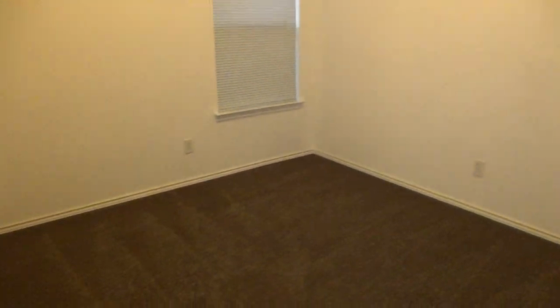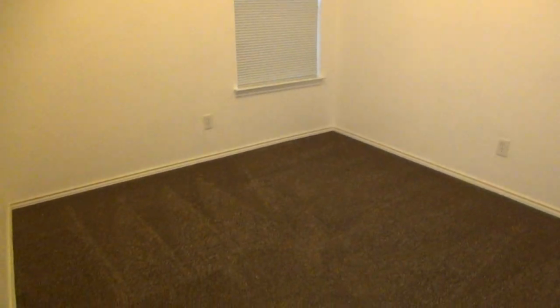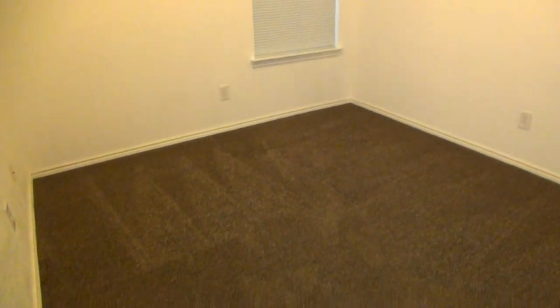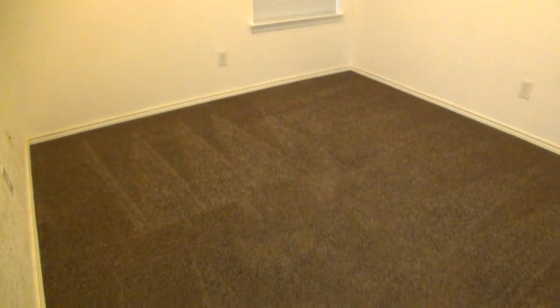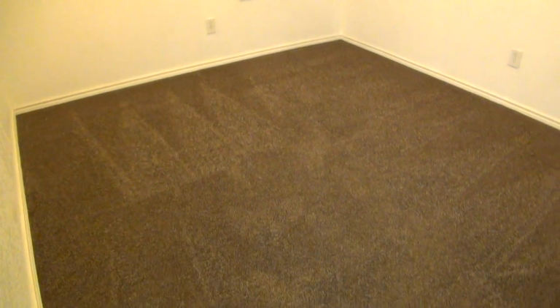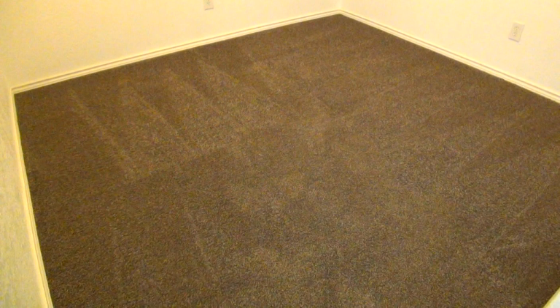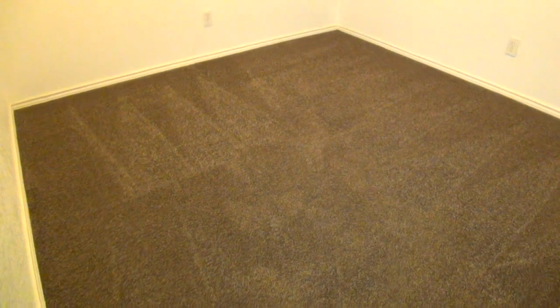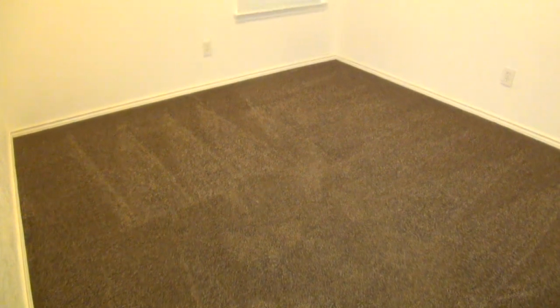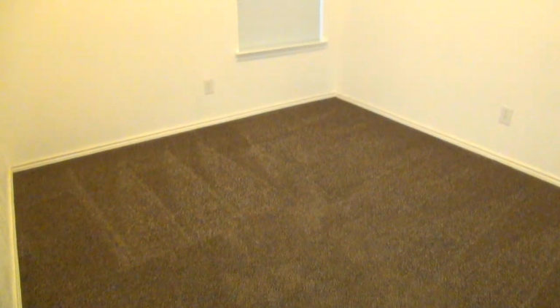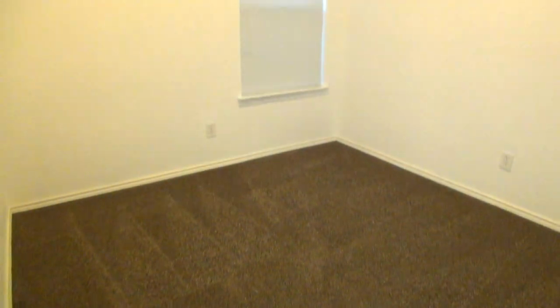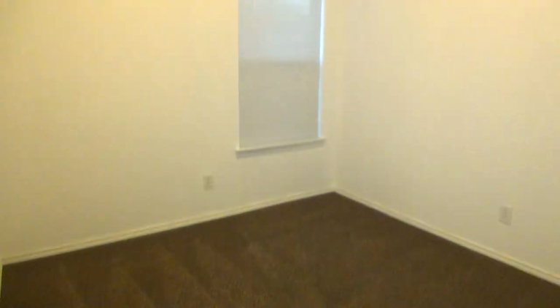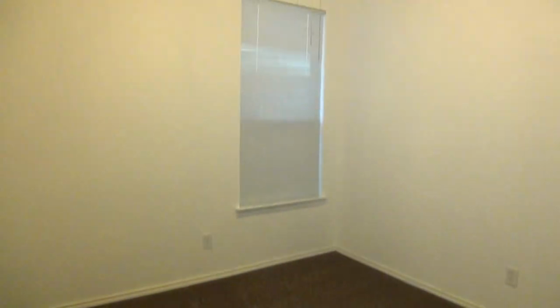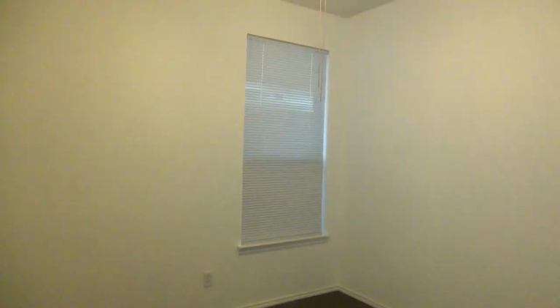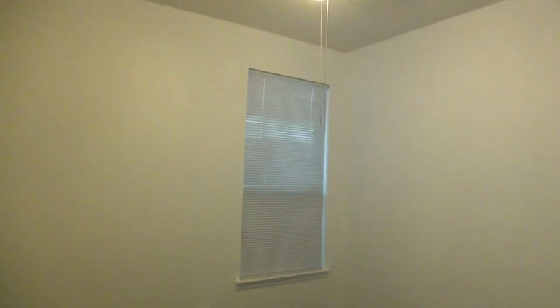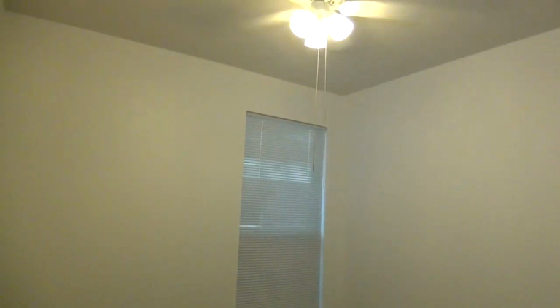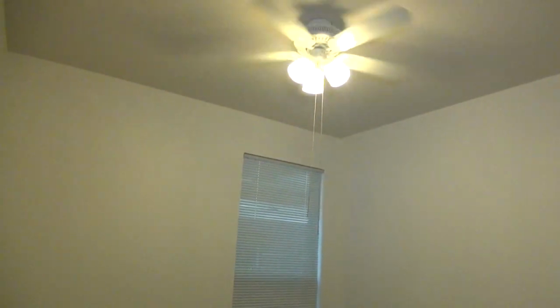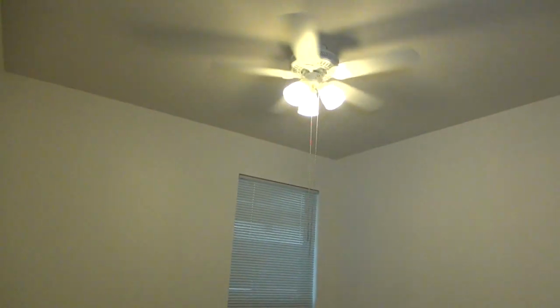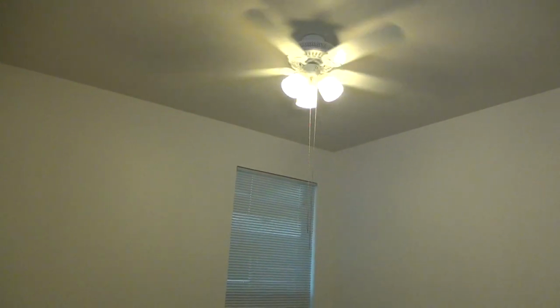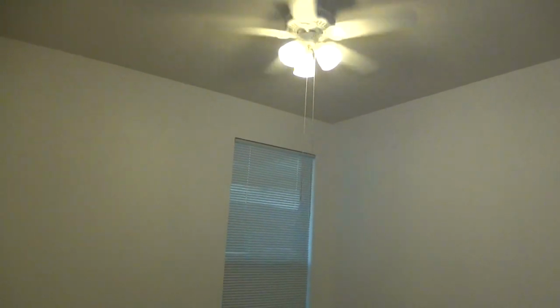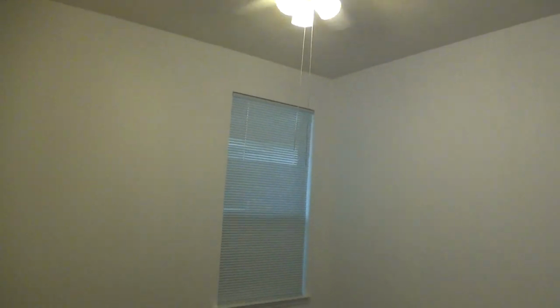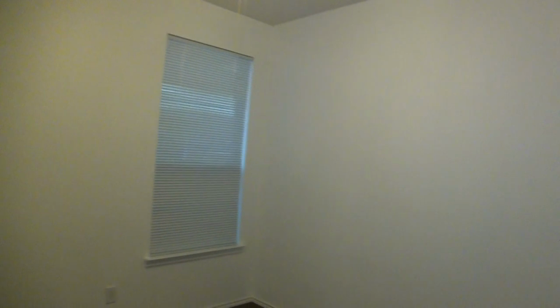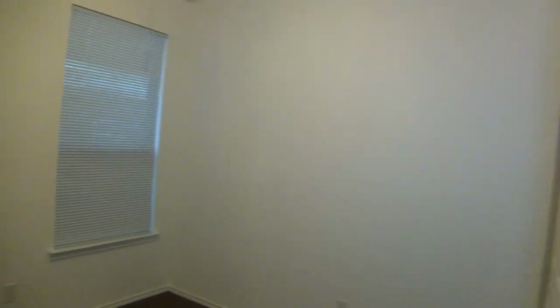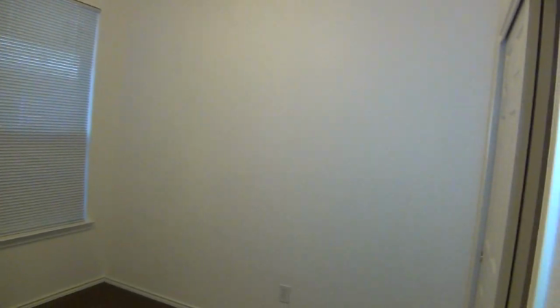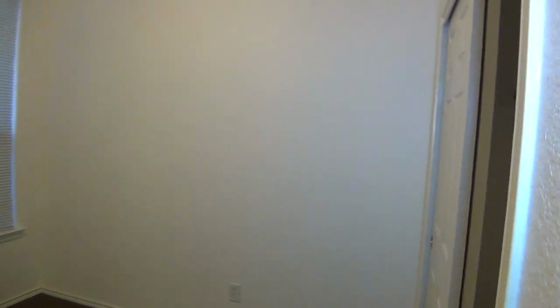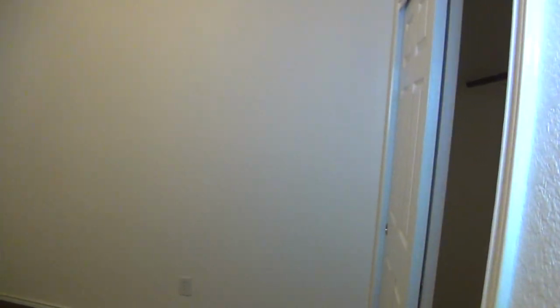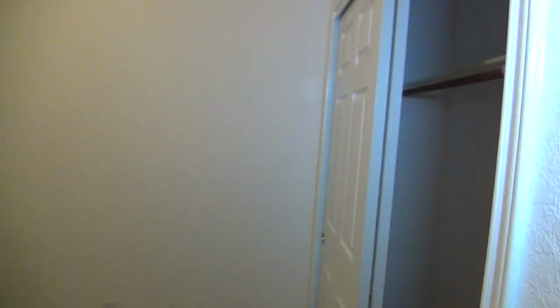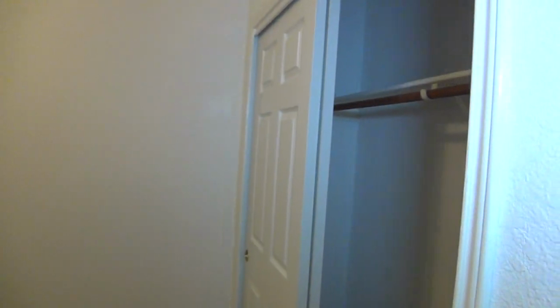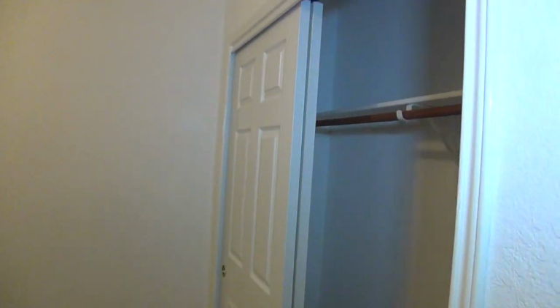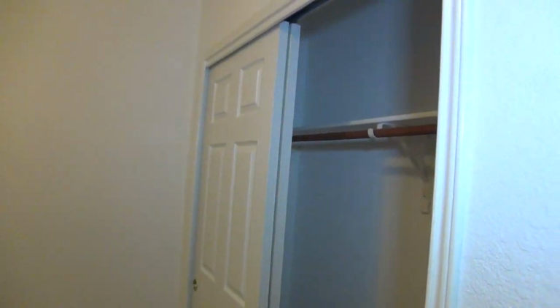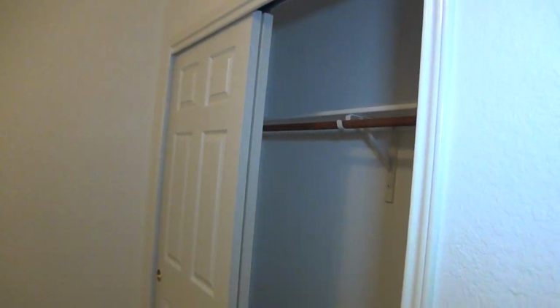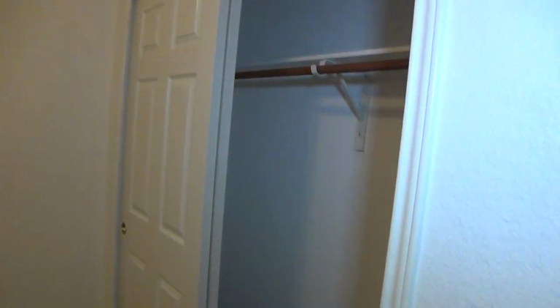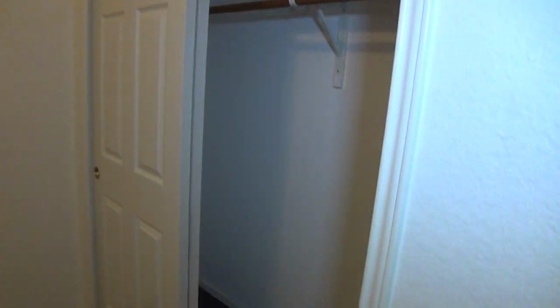This would be bedroom number three. Carpets look to be in great condition. There's a ceiling fan here as well, and this is your standard closet.